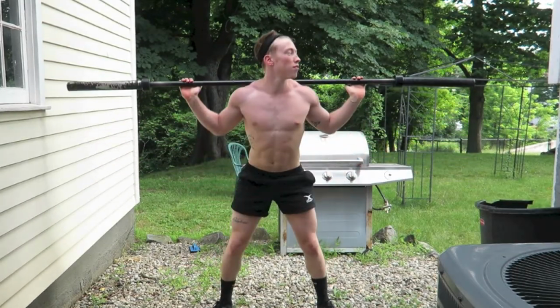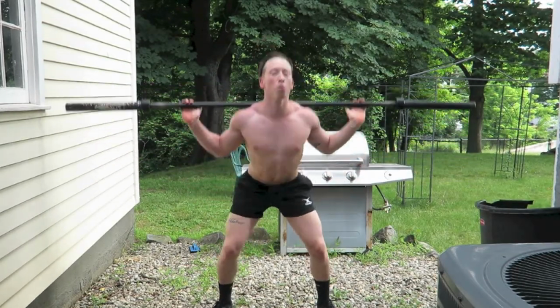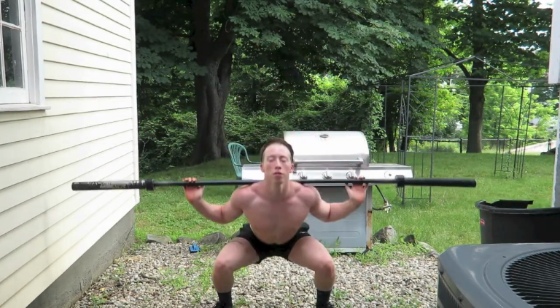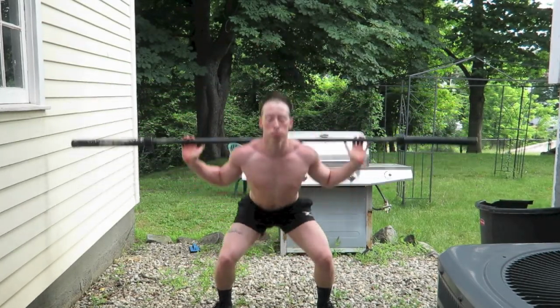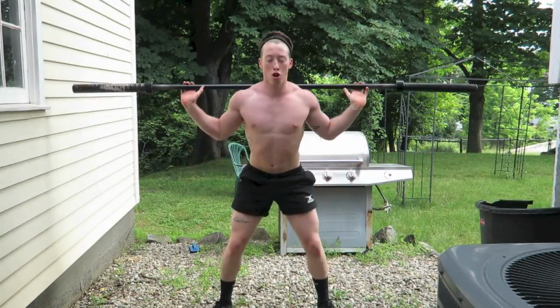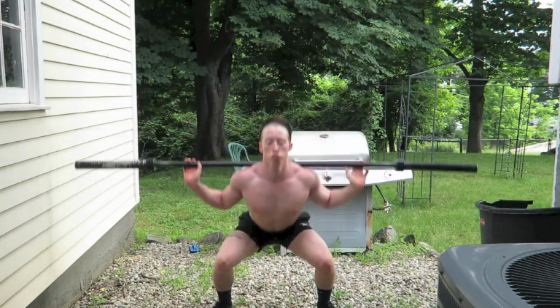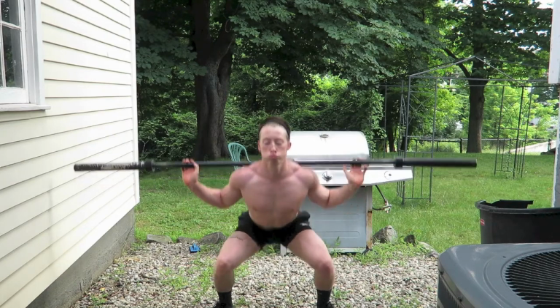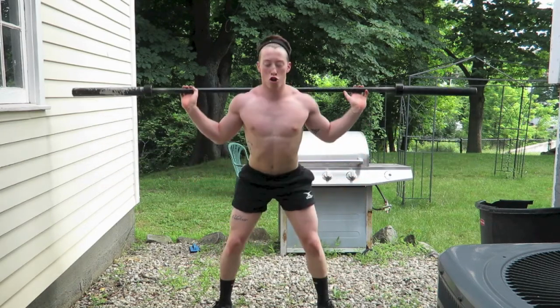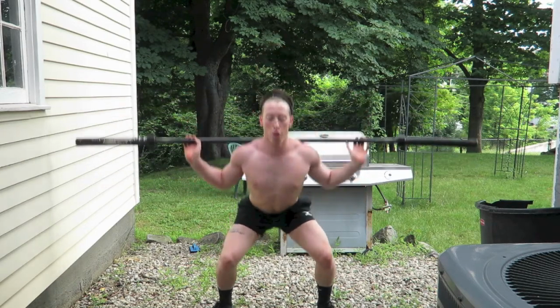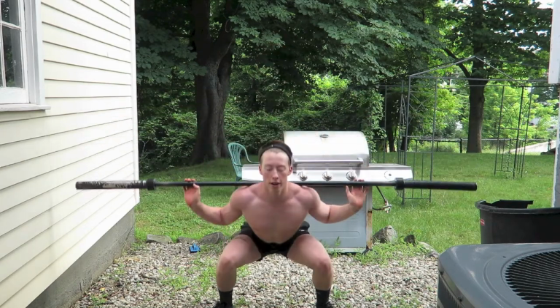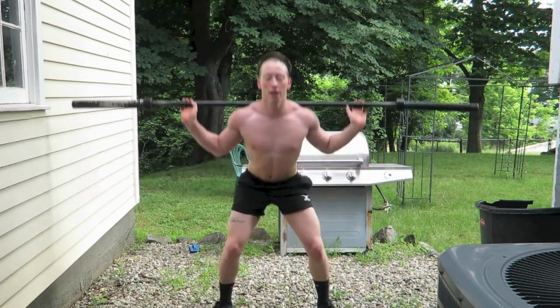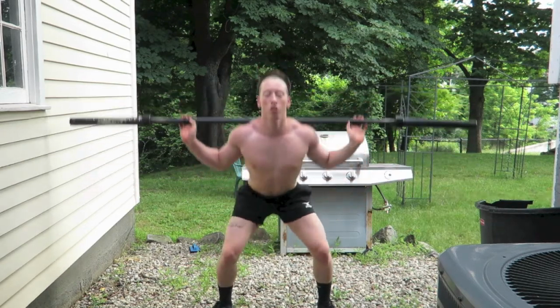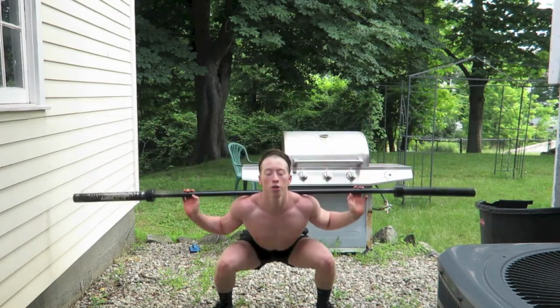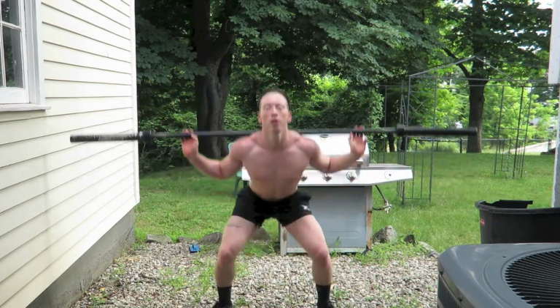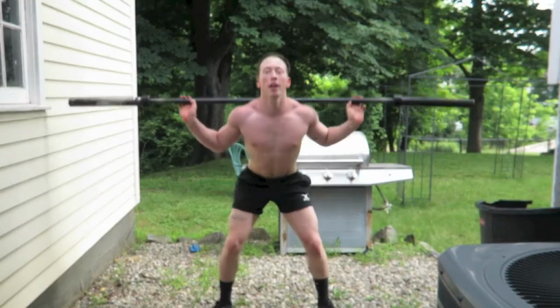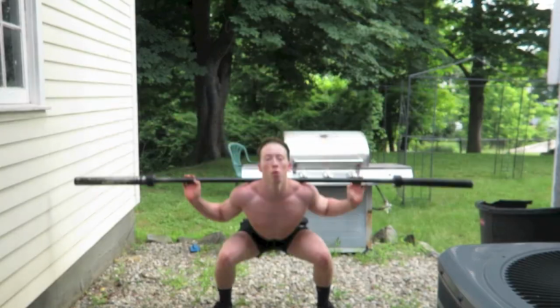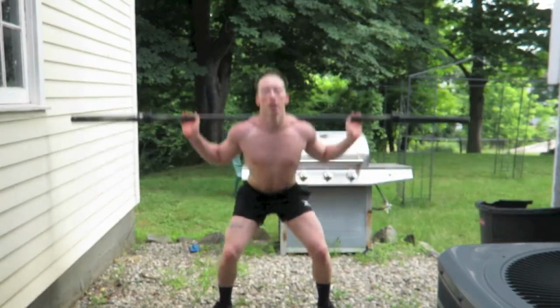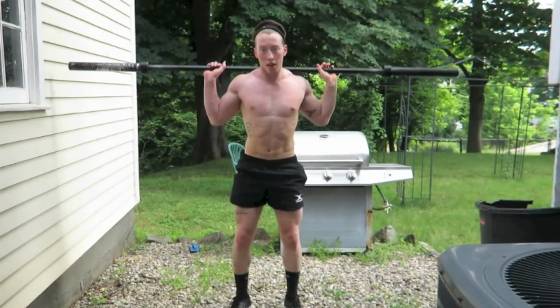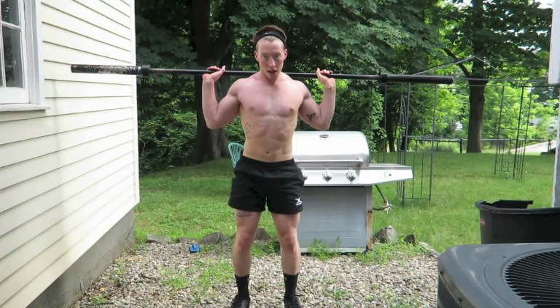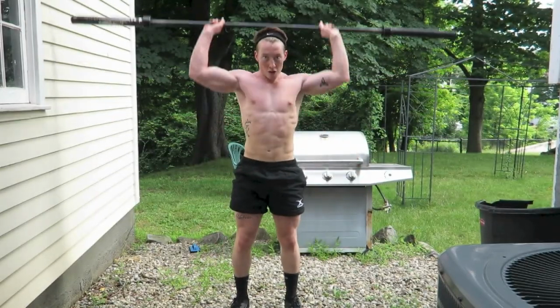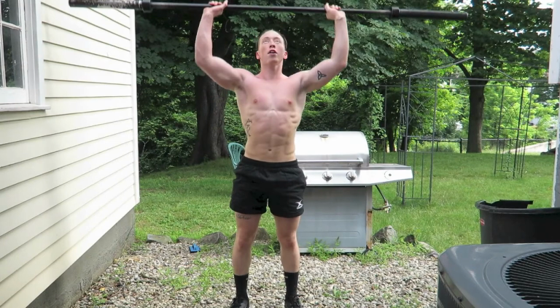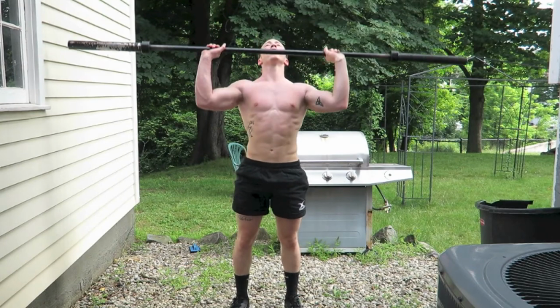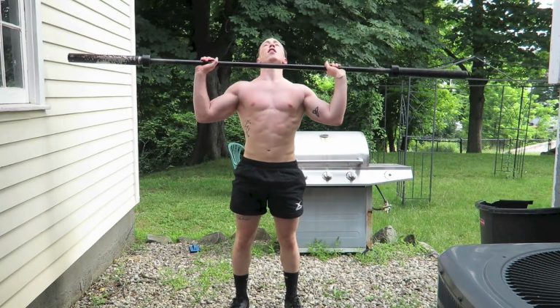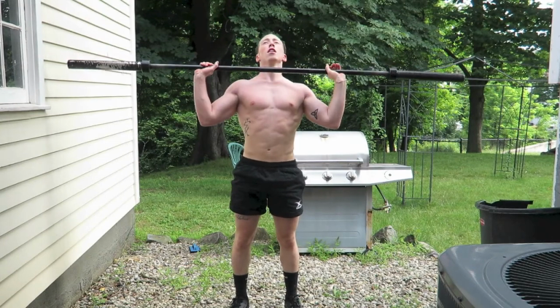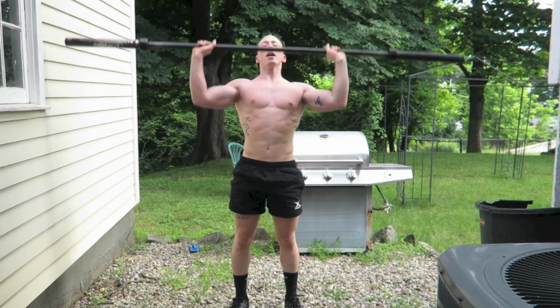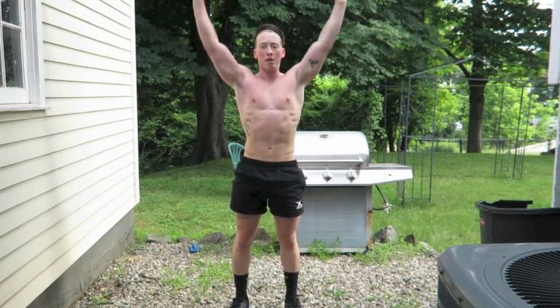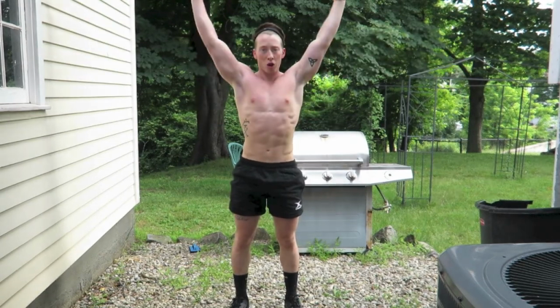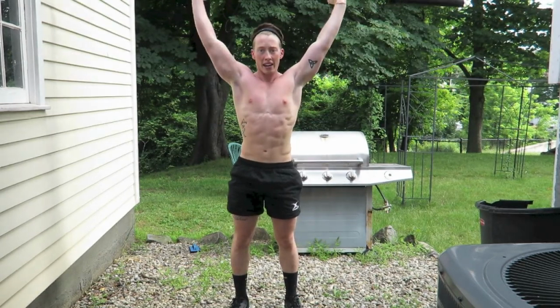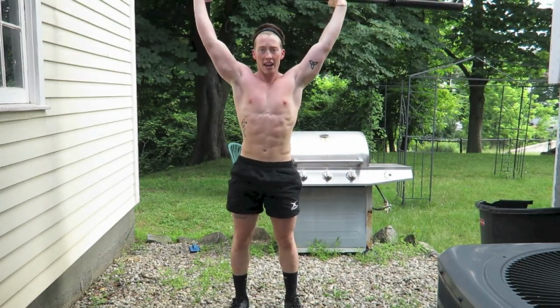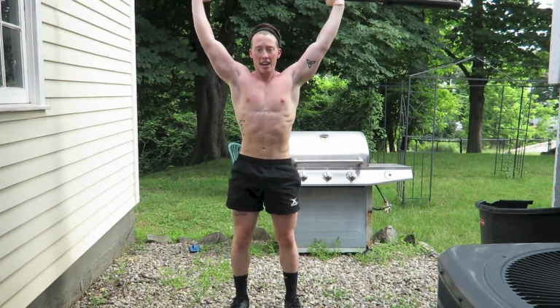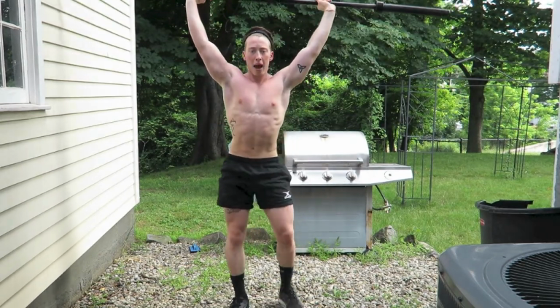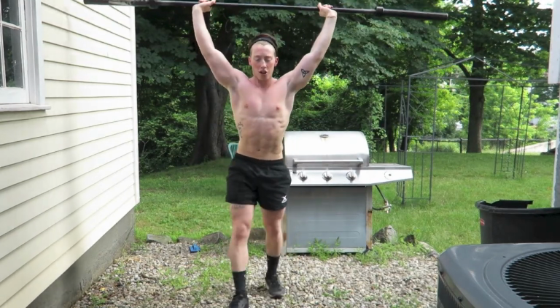Five more — three, two, one. Now your overhead press. Keep your core tight, keep your back straight.